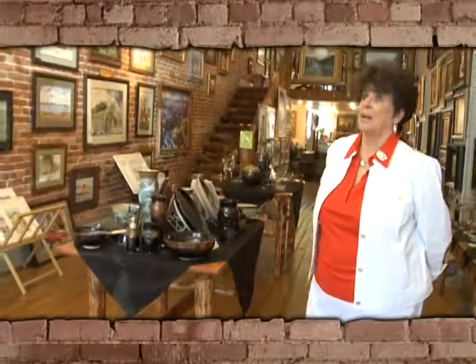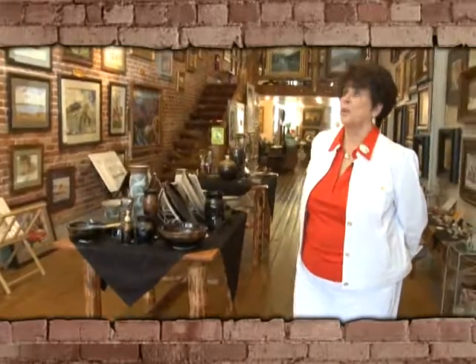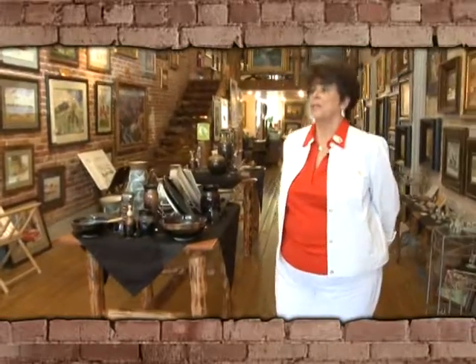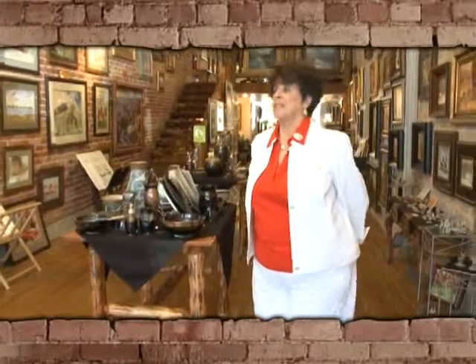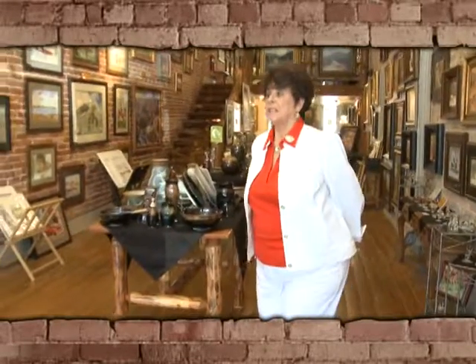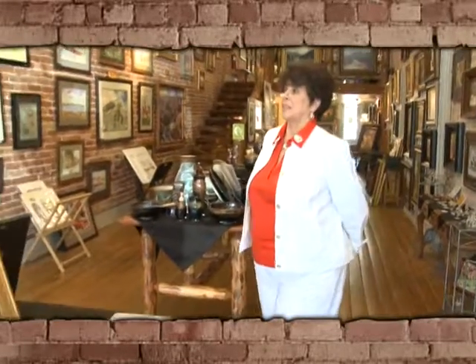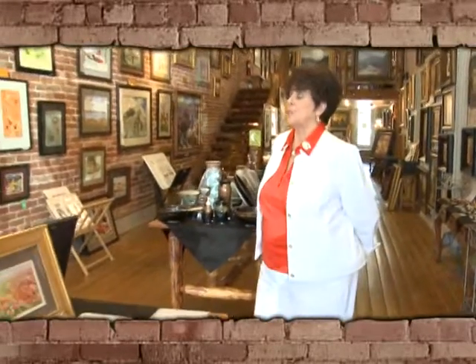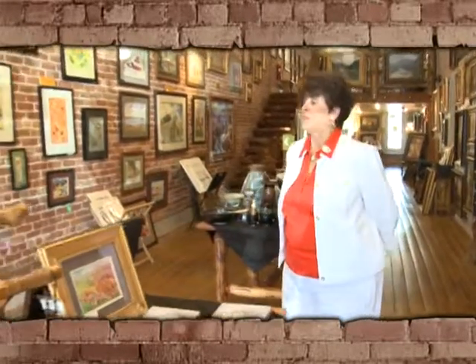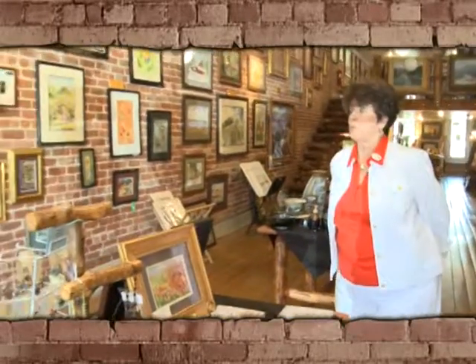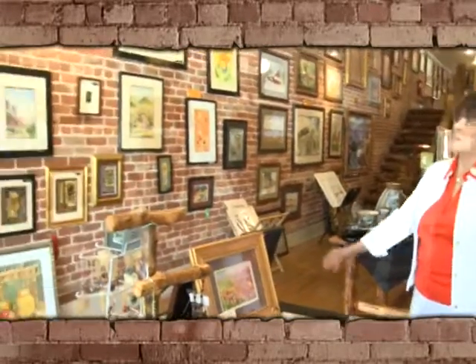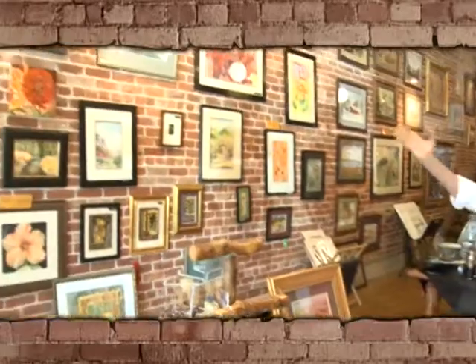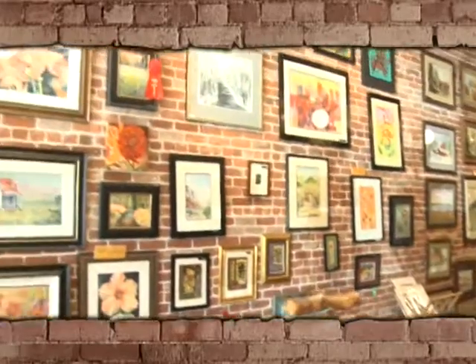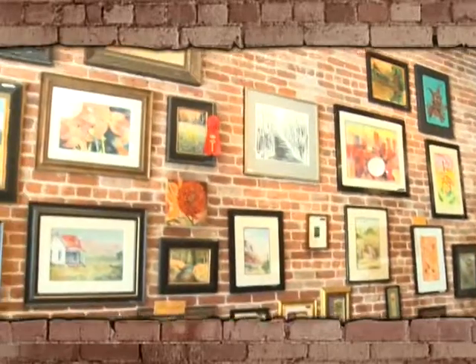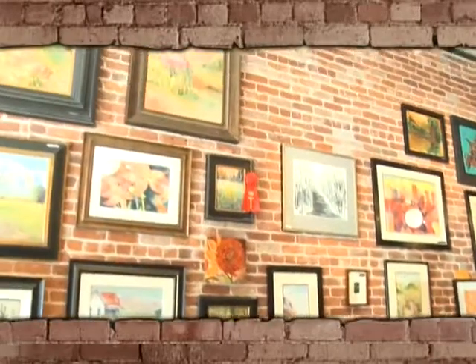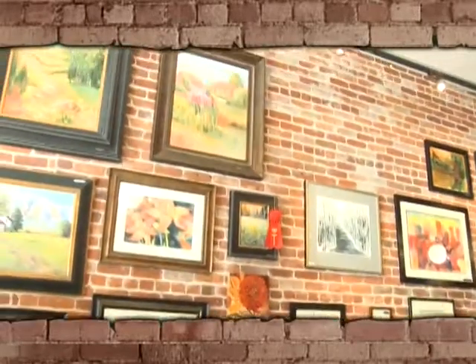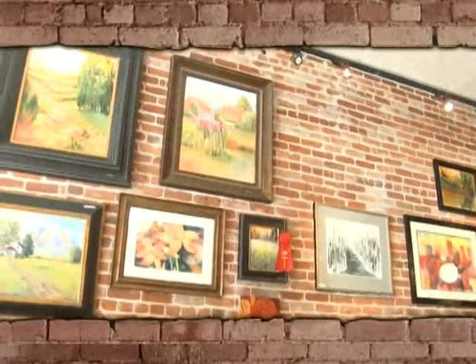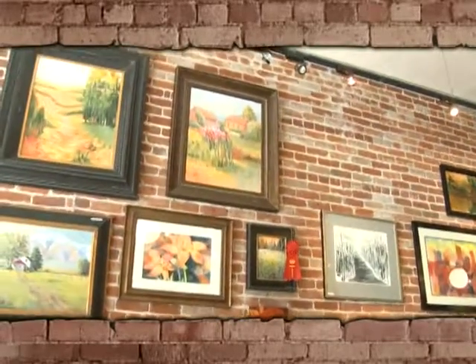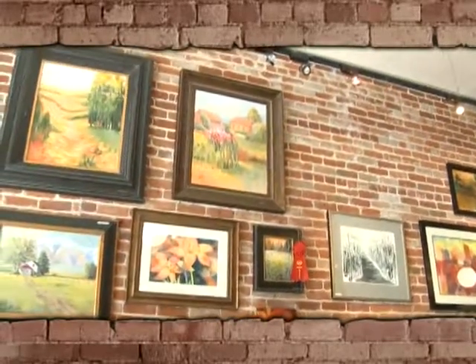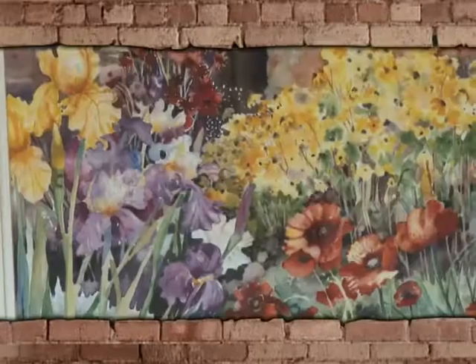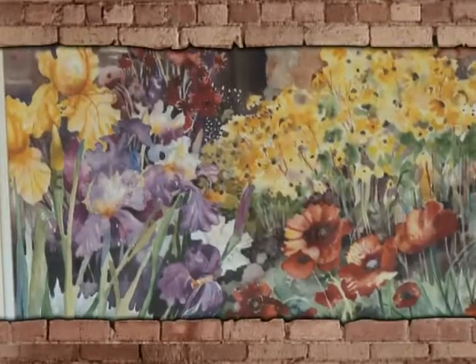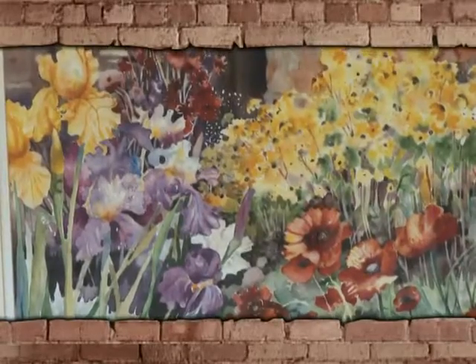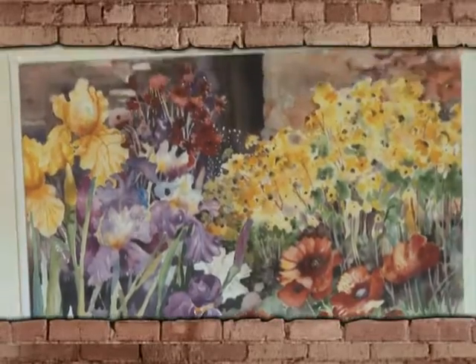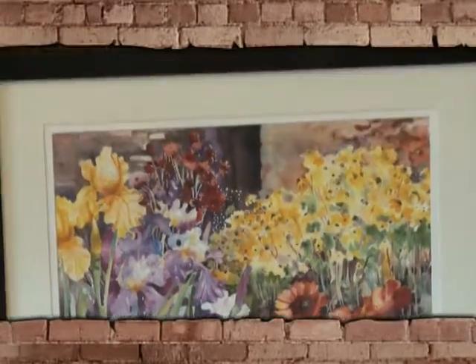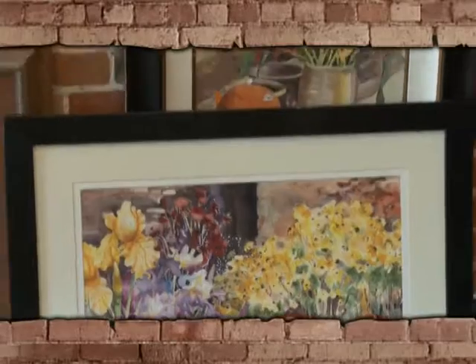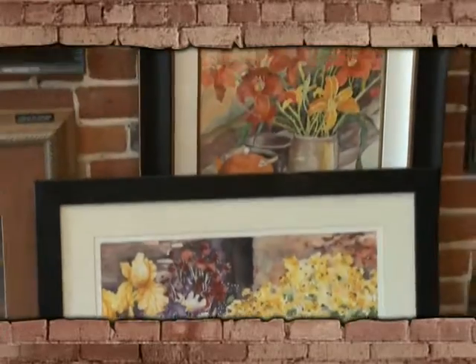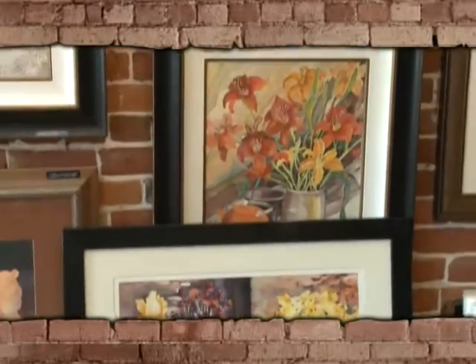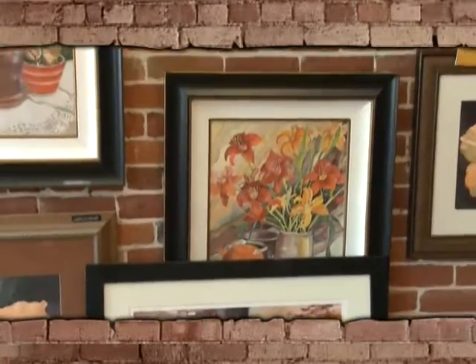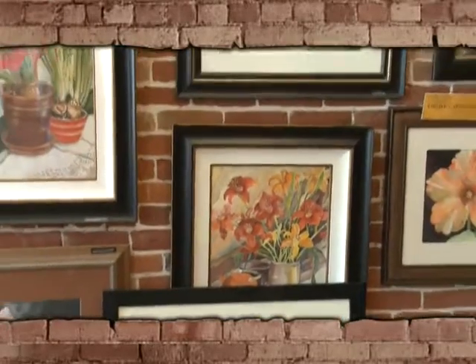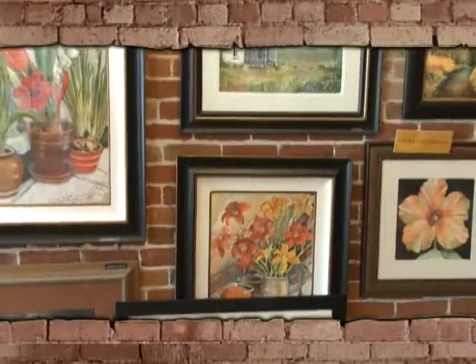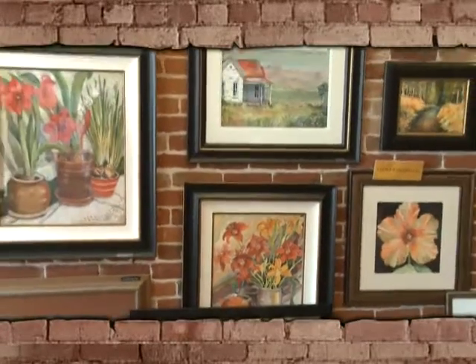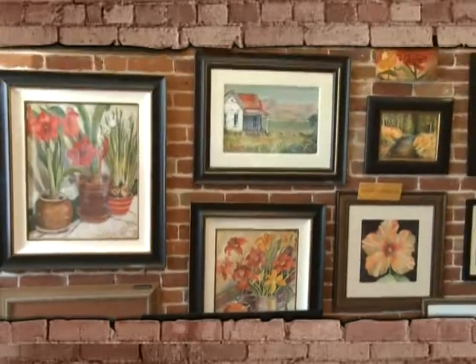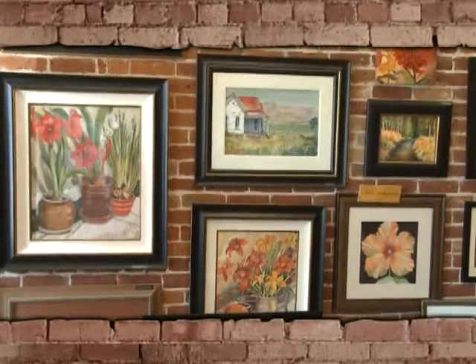Our last watercolorist is Lucille Chamberlain, and this is her work on this wall. Lucille has painted for a lot of years and actually teaches. She has several students that study watercolor under her.